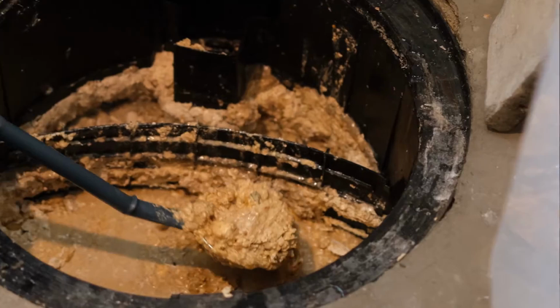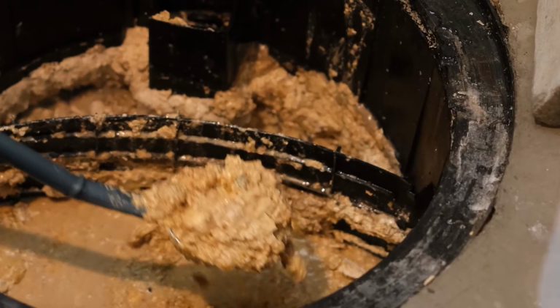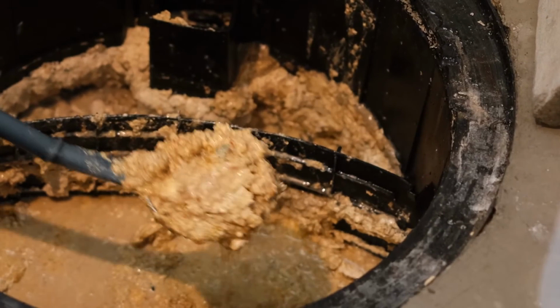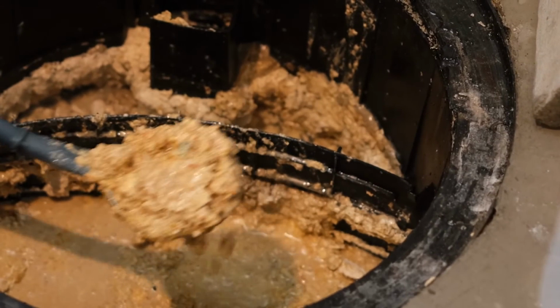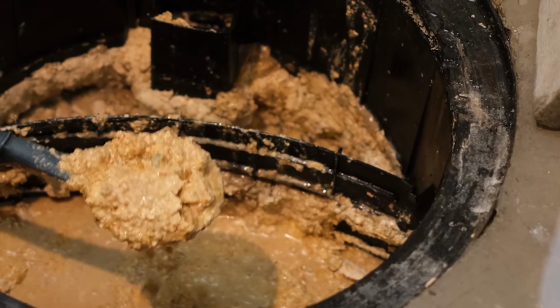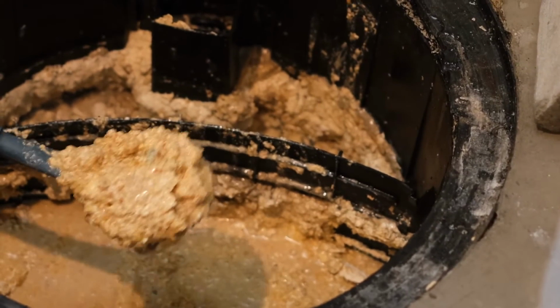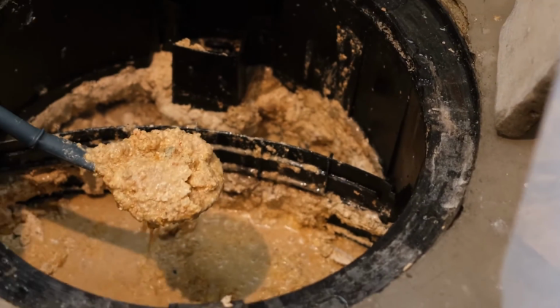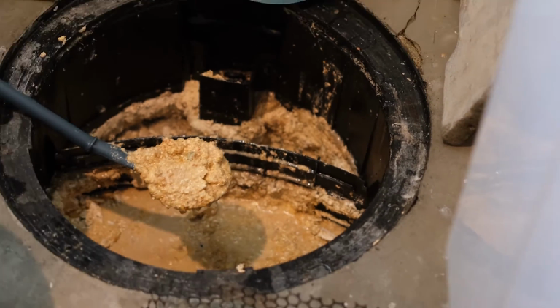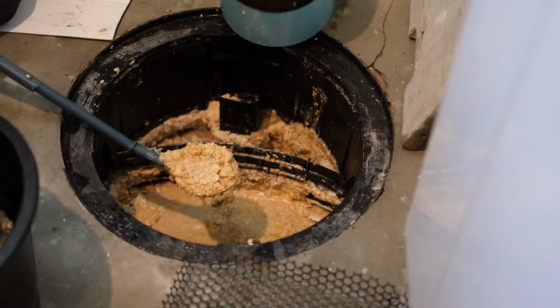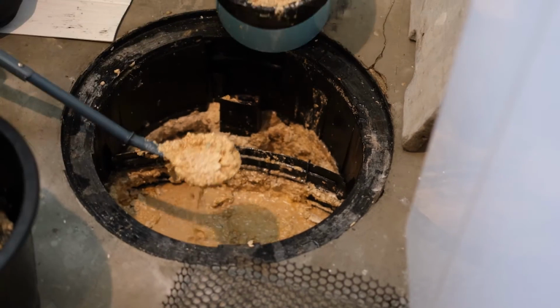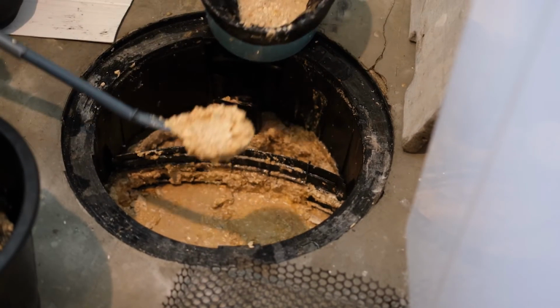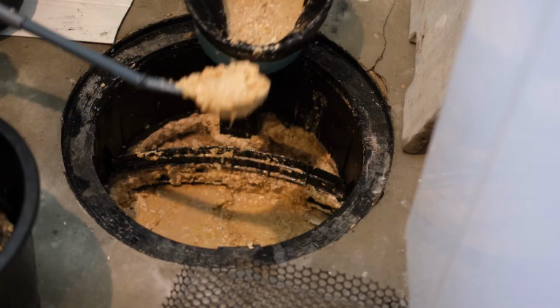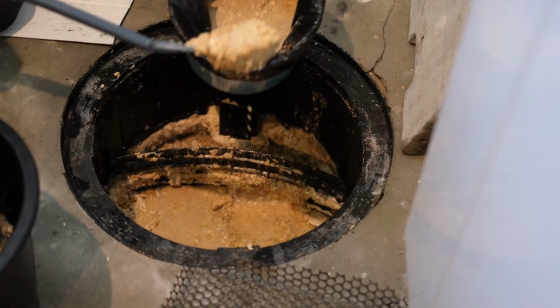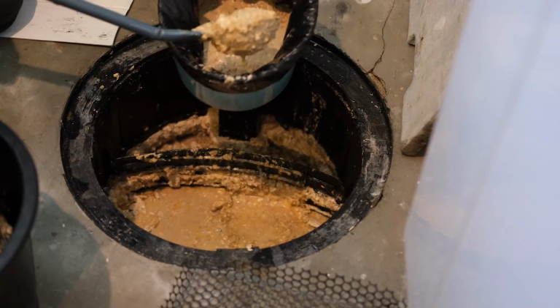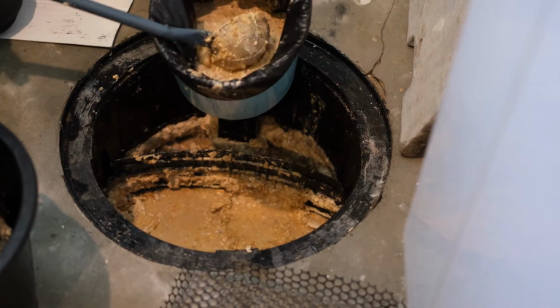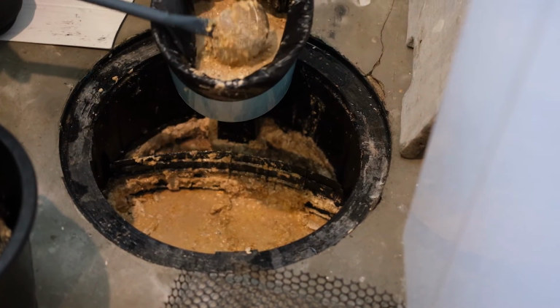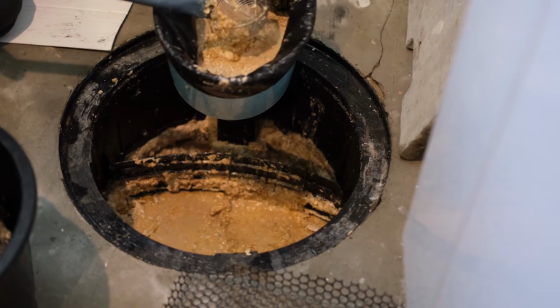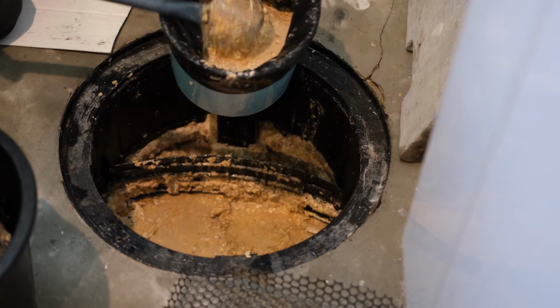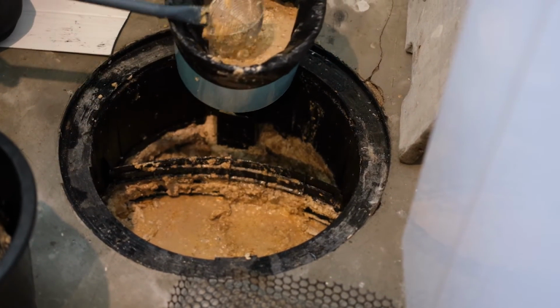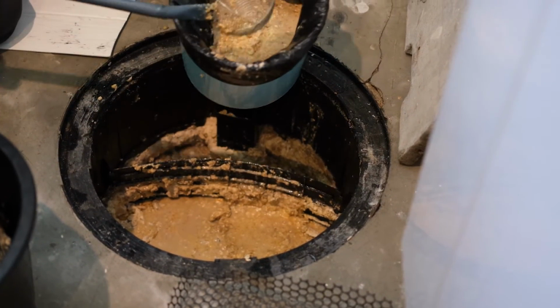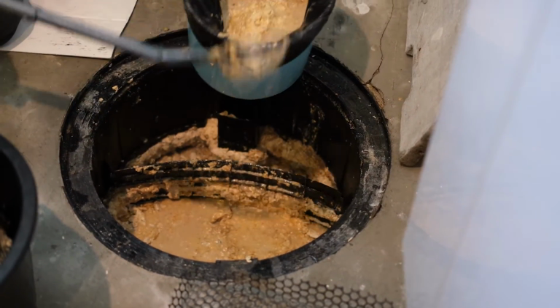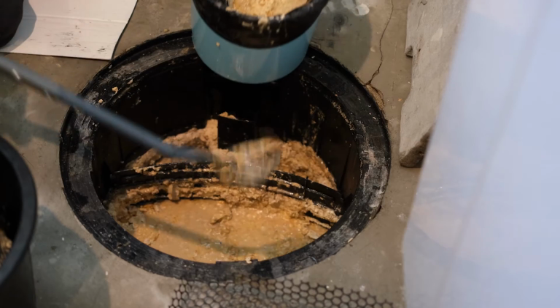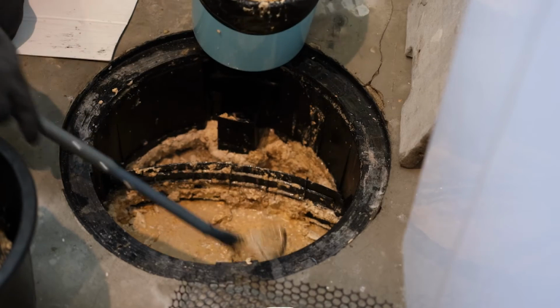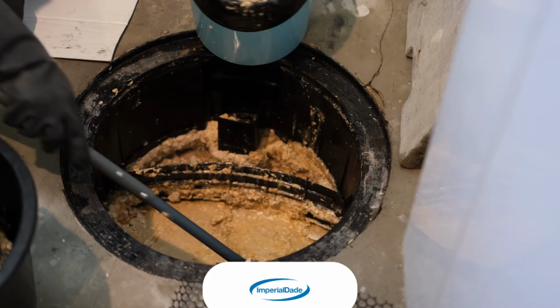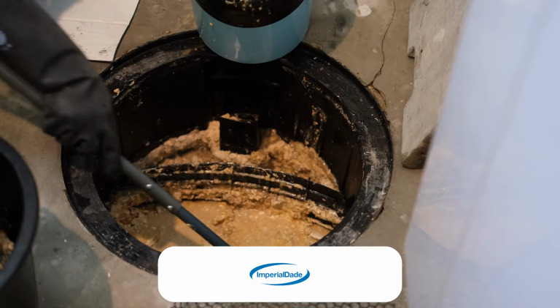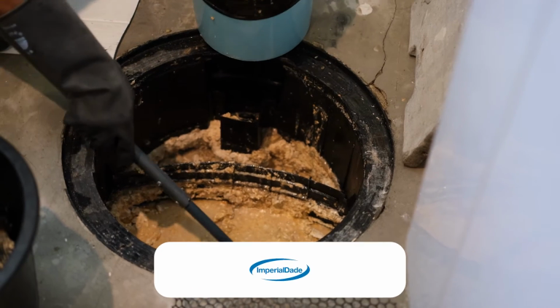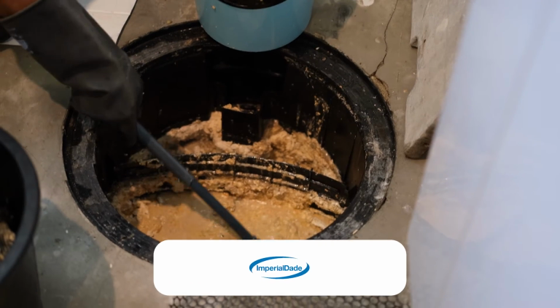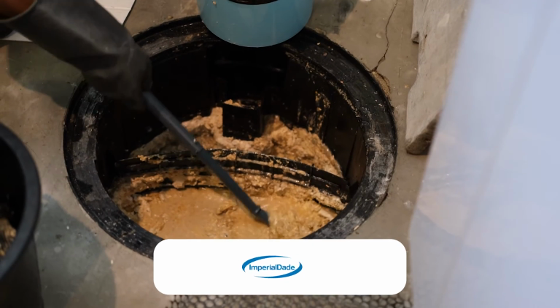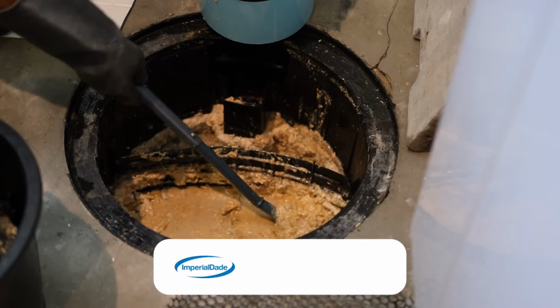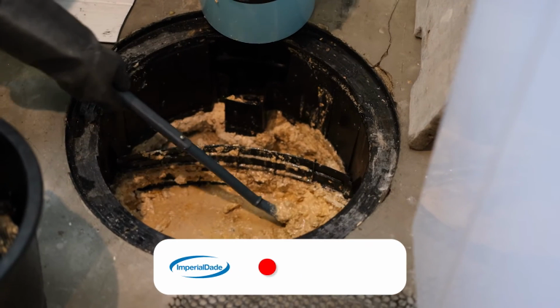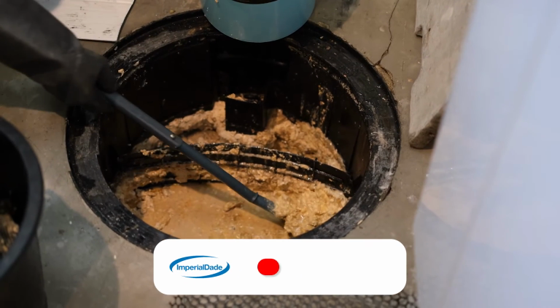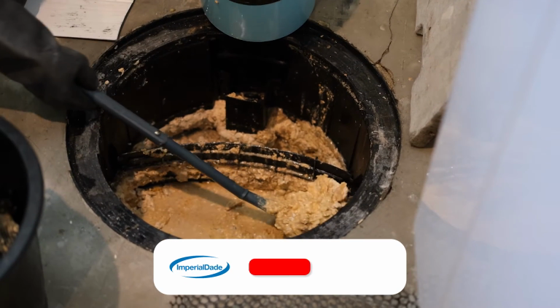If a grease trap isn't properly maintained, FOGs can solidify into a heavy mess that will eventually block or clog the drain and cause slow drainage.